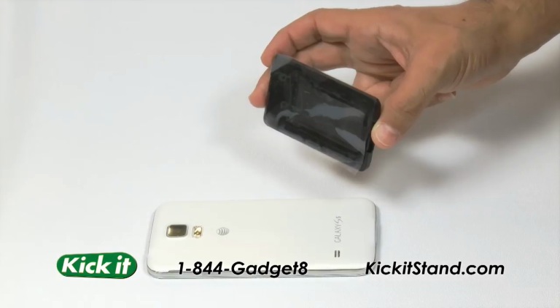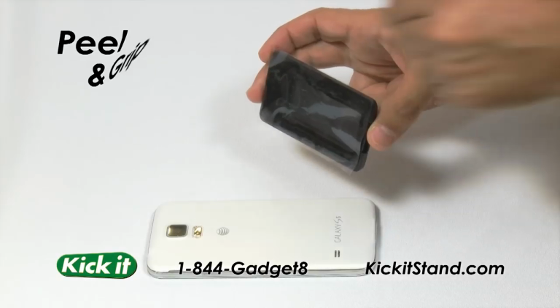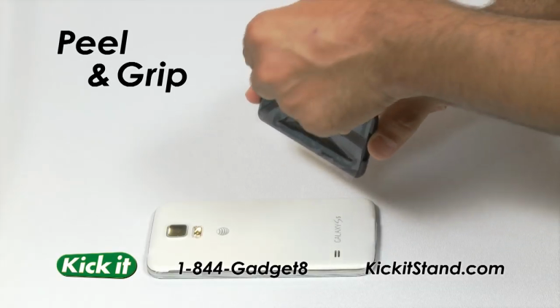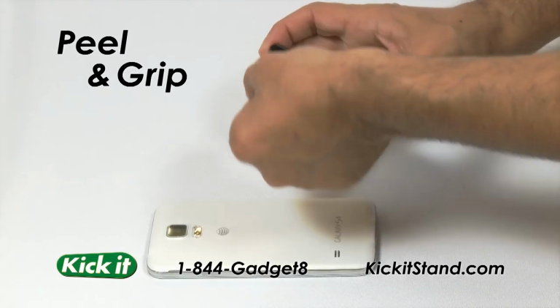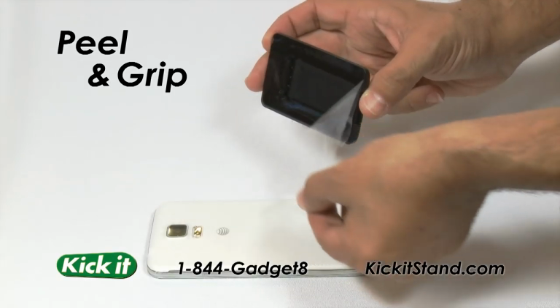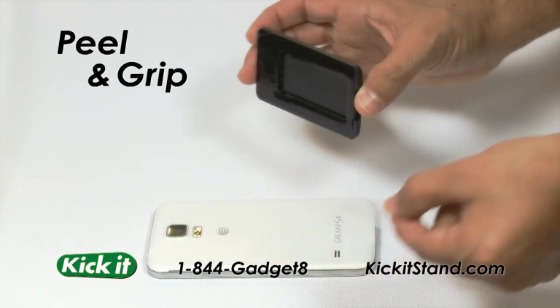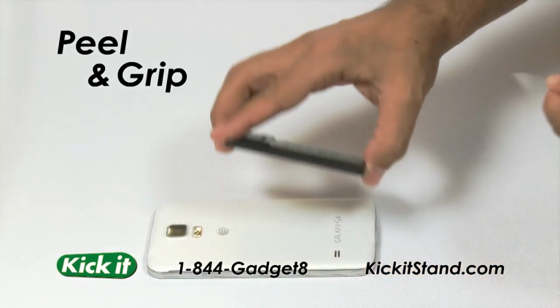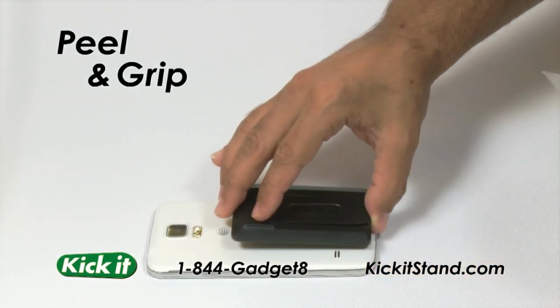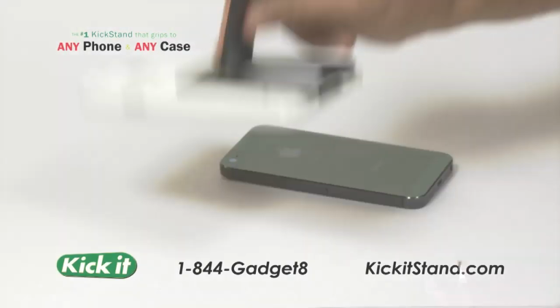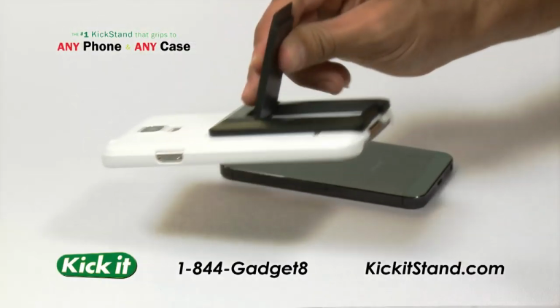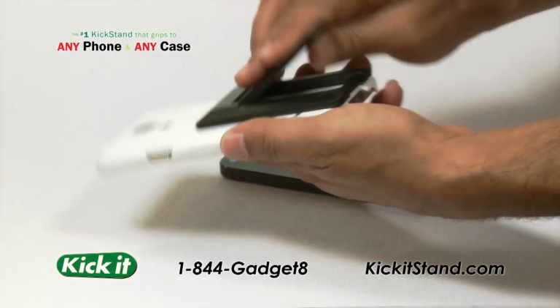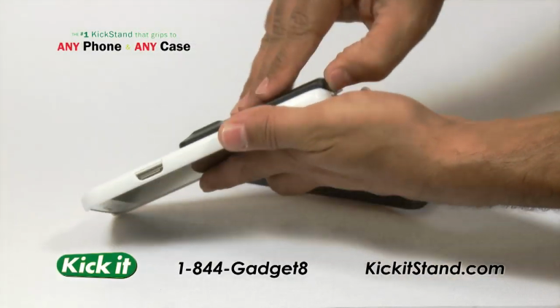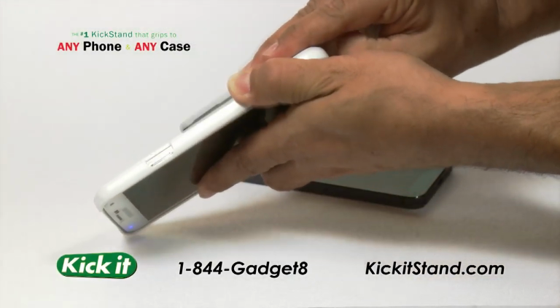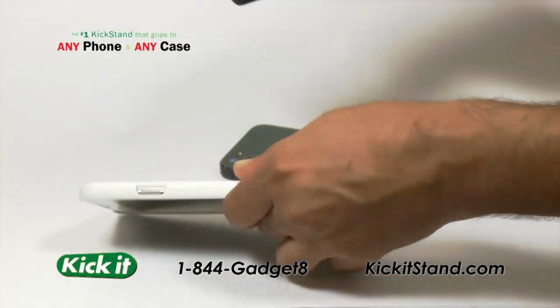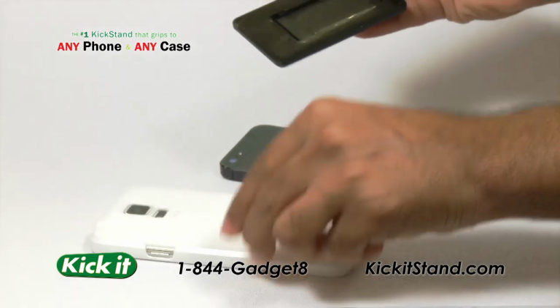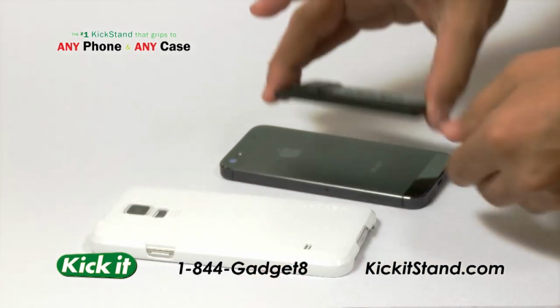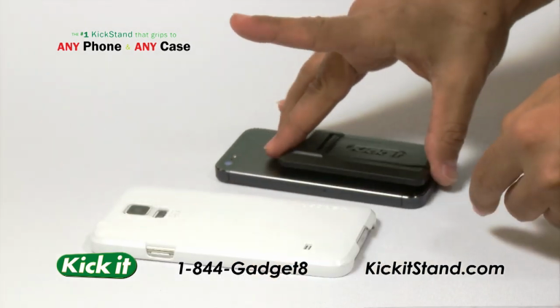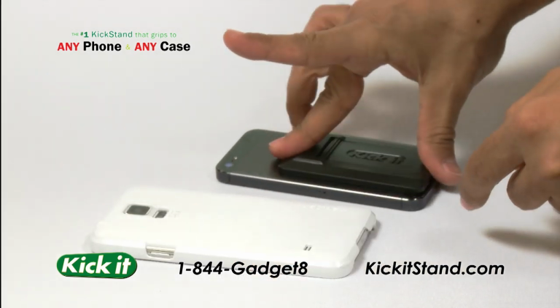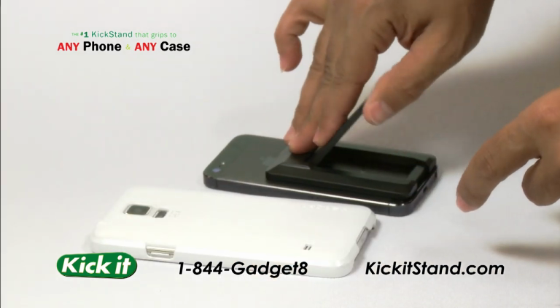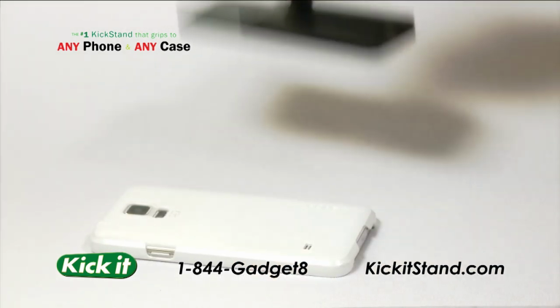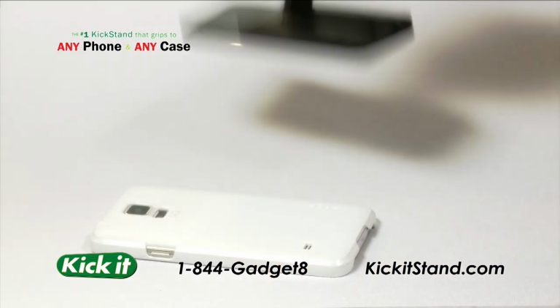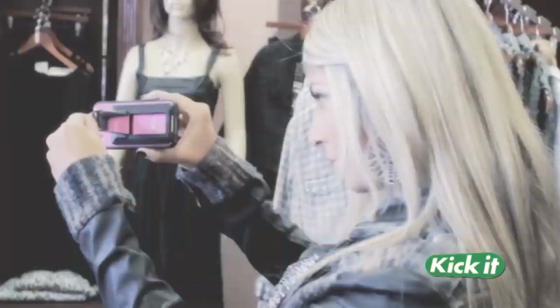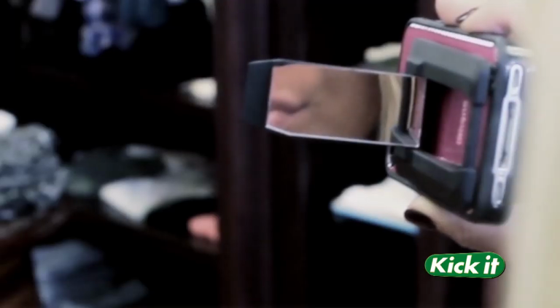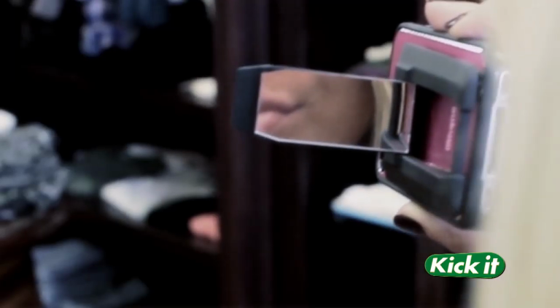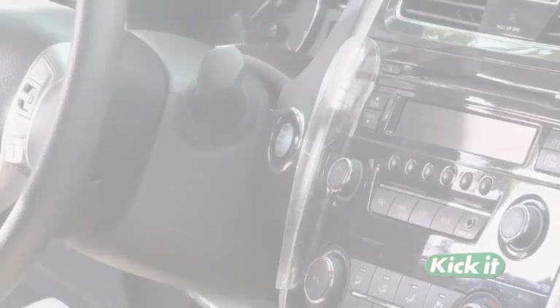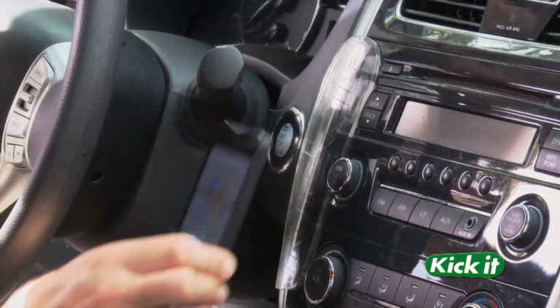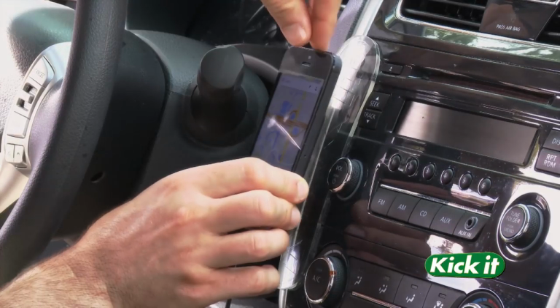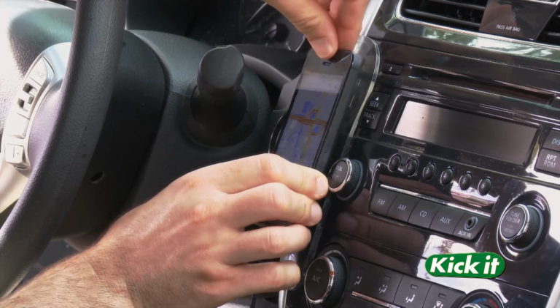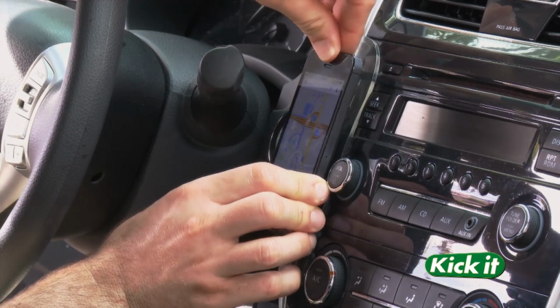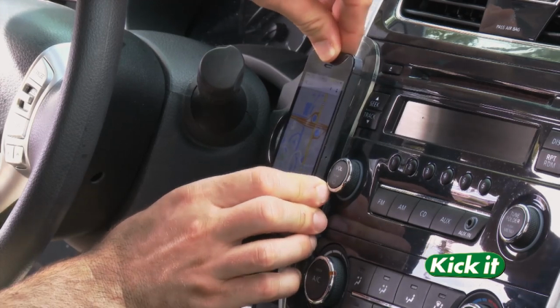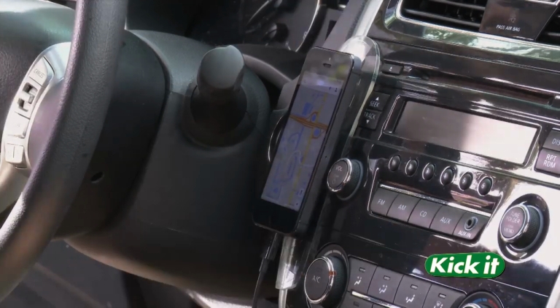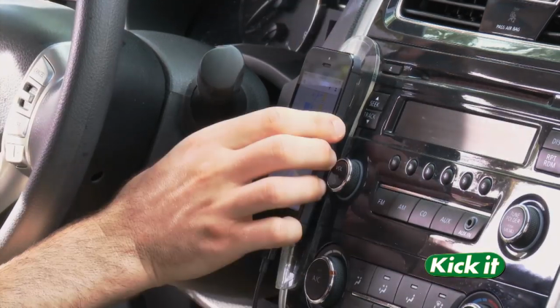It's easy to use. Just peel and grip to any device. It's super strong and can grip and un-grip over and over without leaving any sticky residue. Includes a mirror and bonus grip pad for GPS, speaker, and charging.